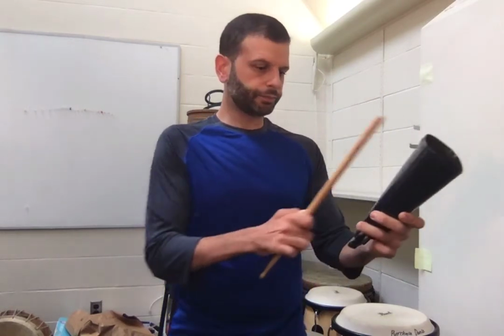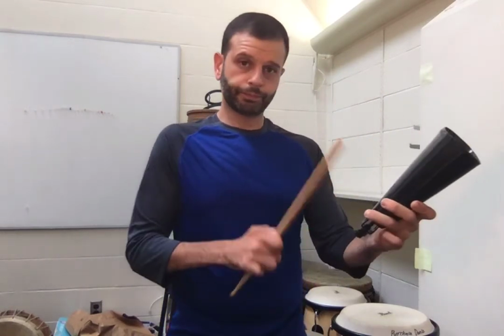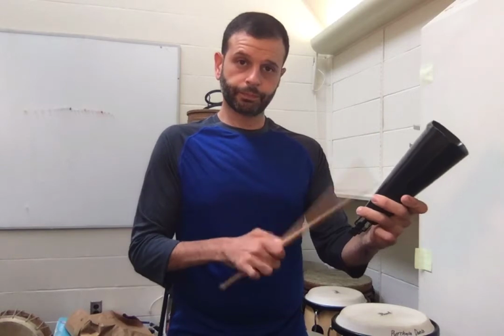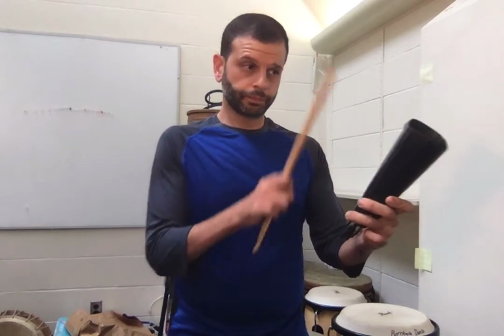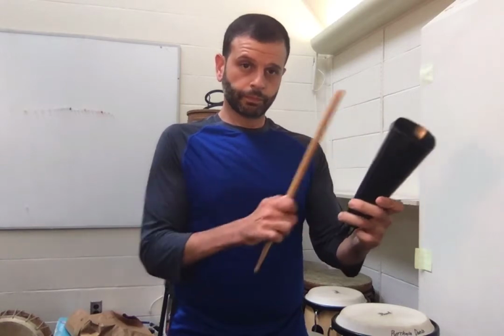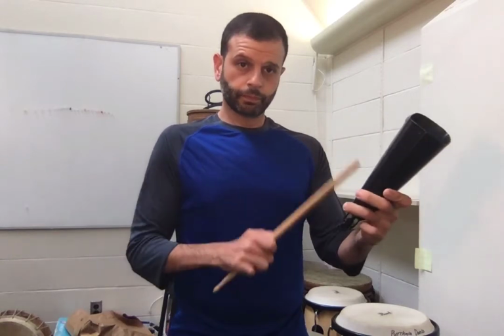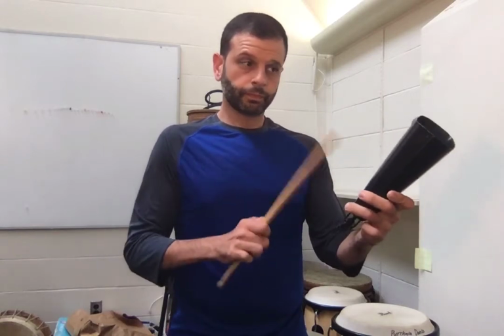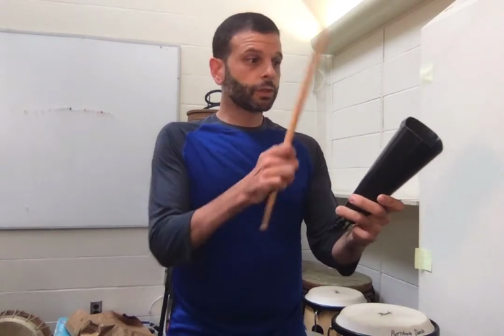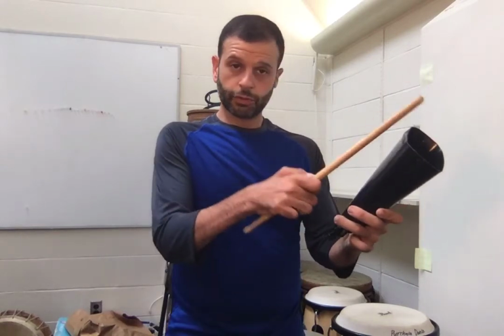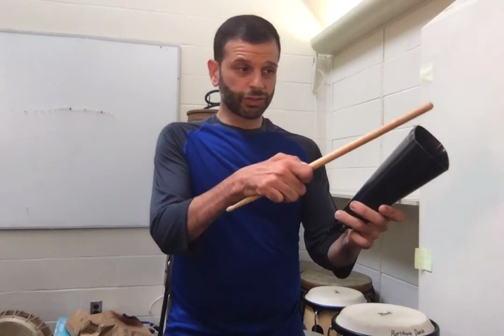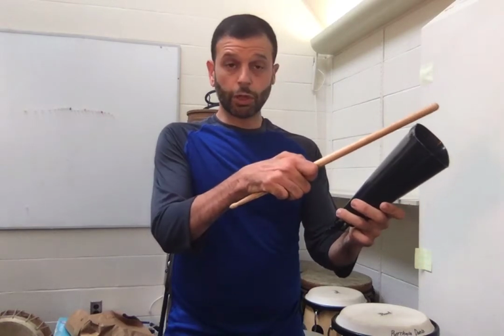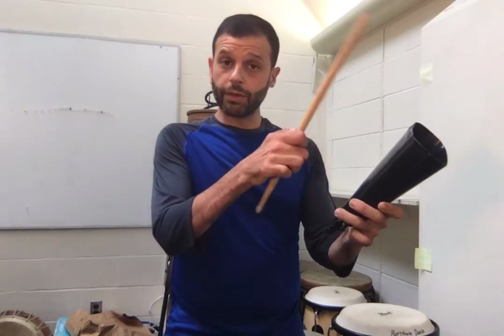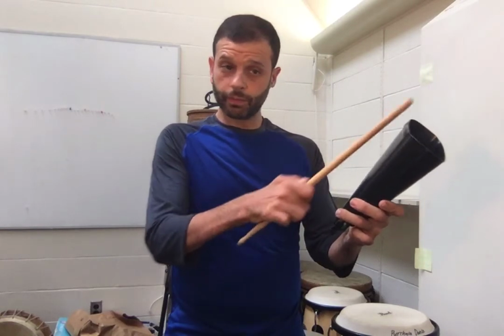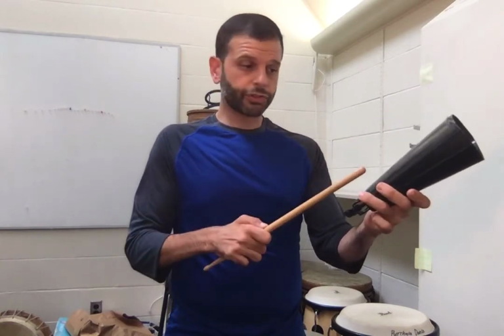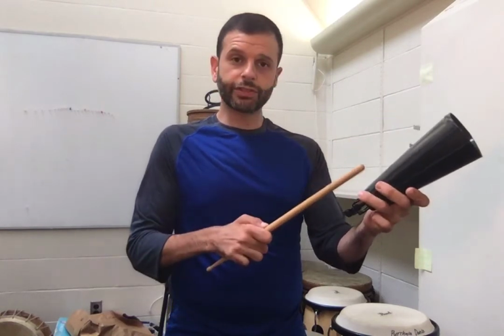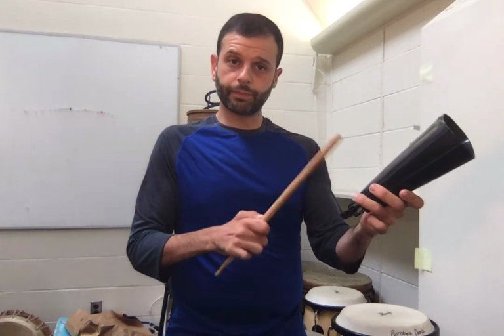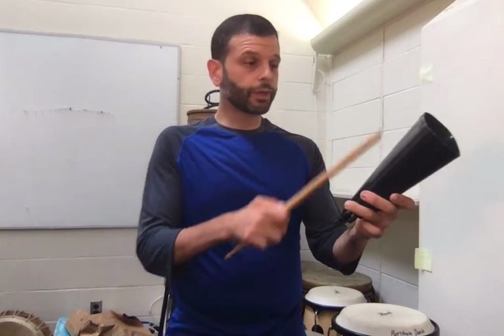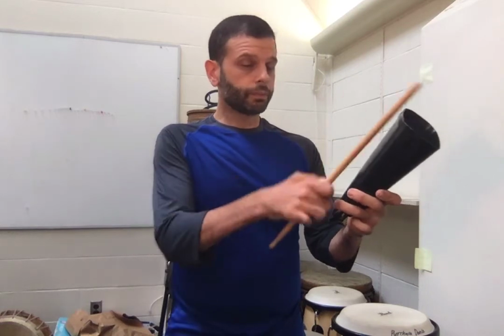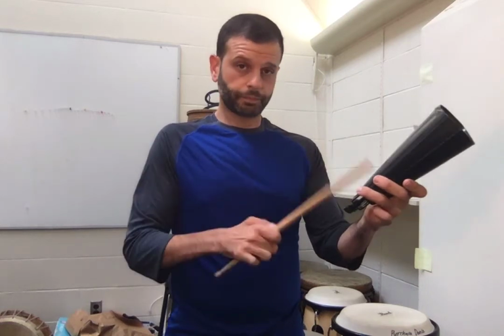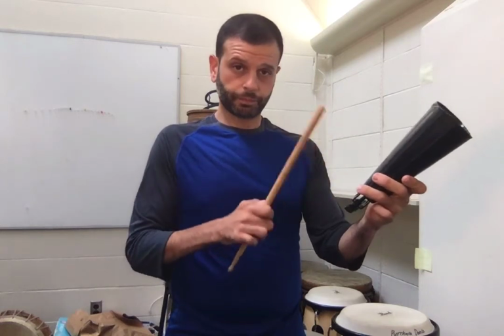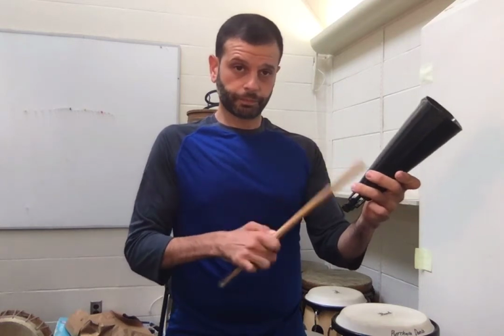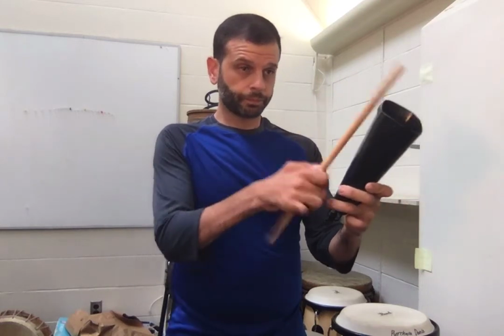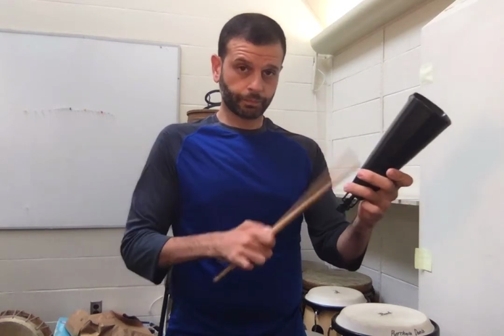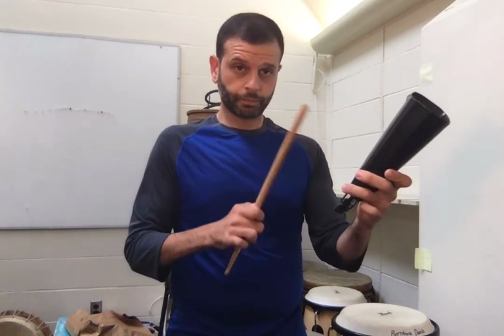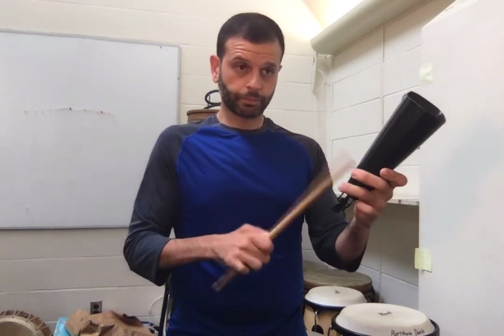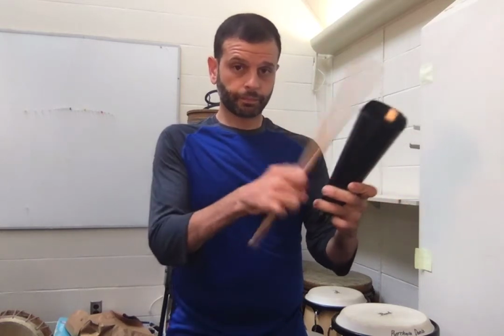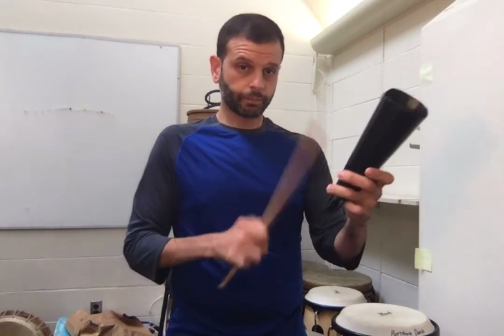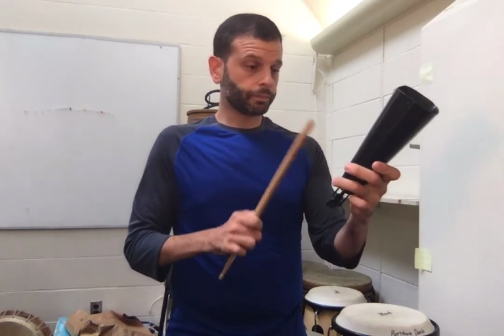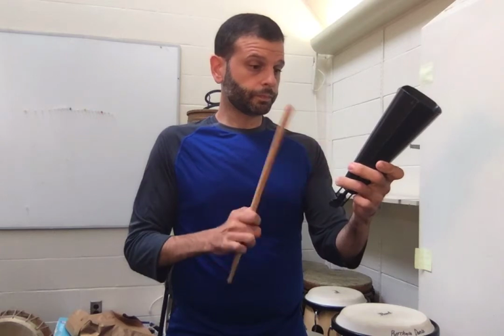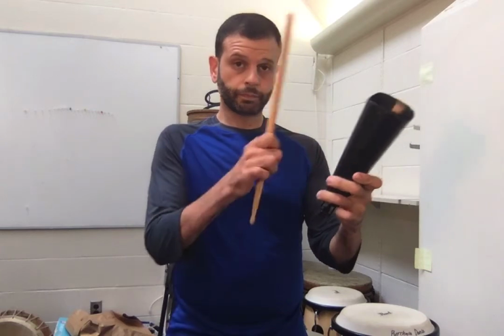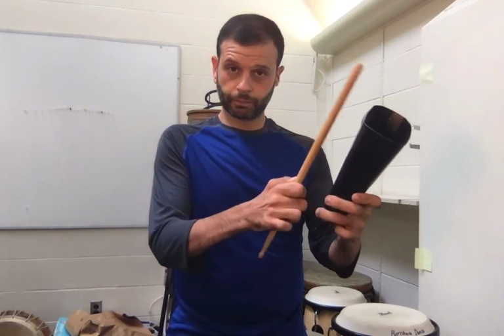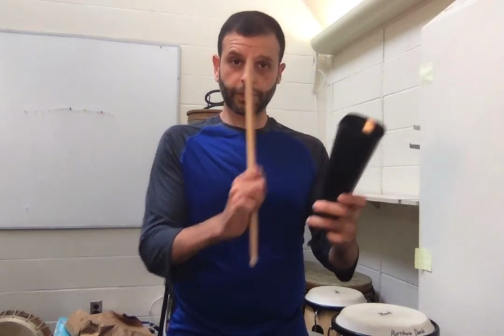This is our low sound, this is our high sound, like that.